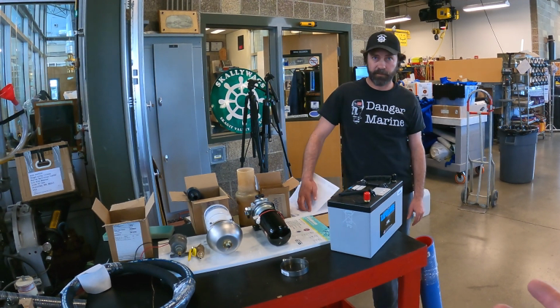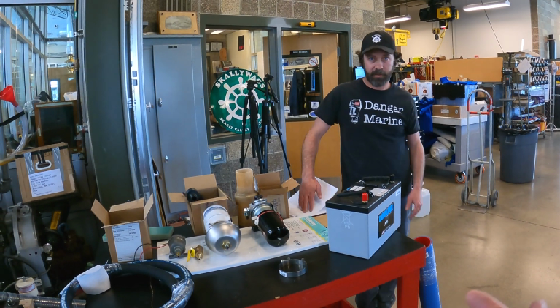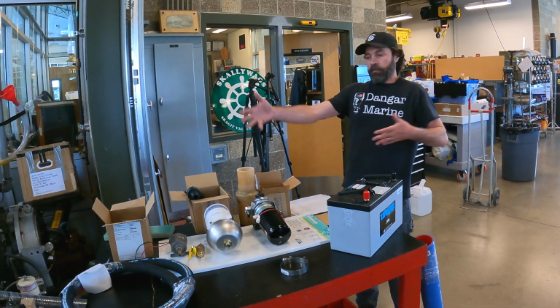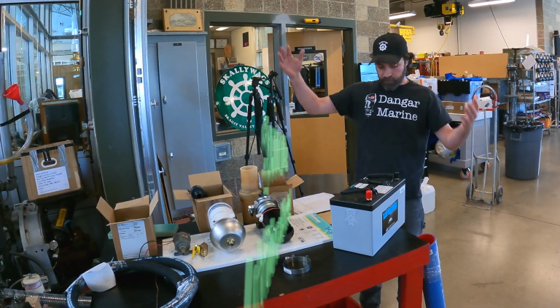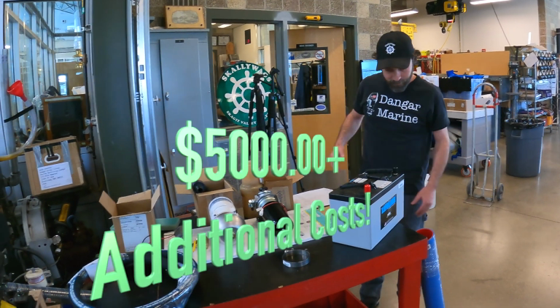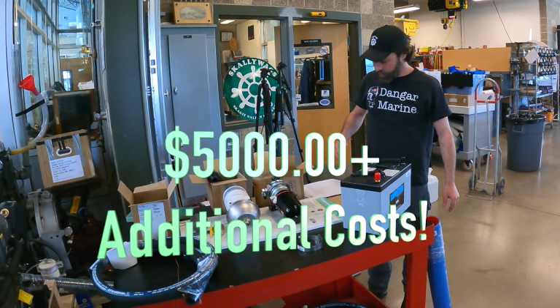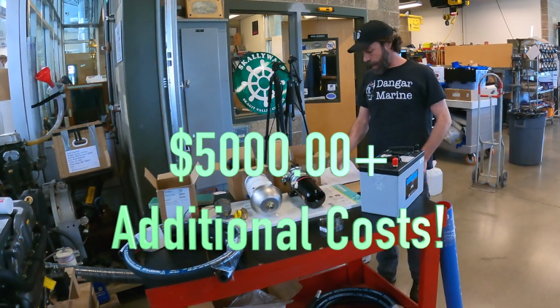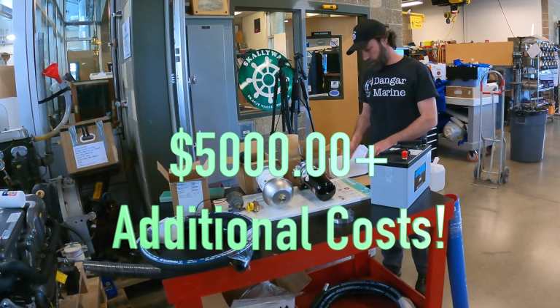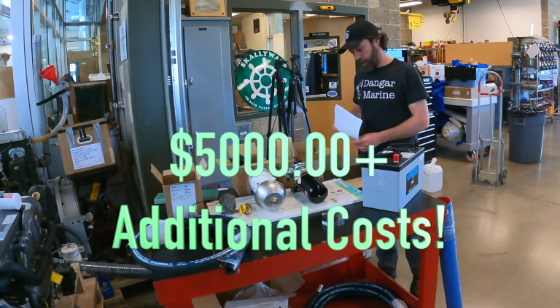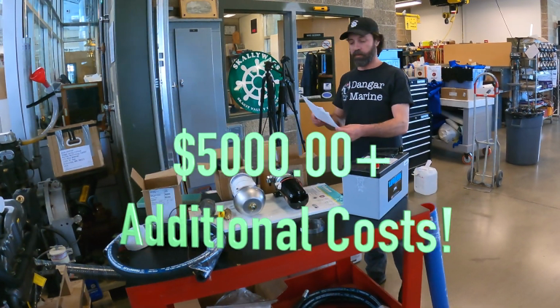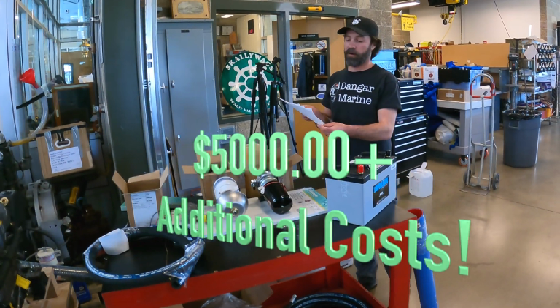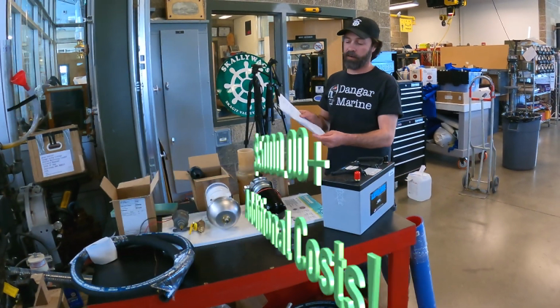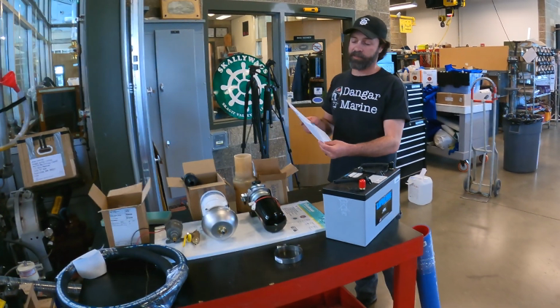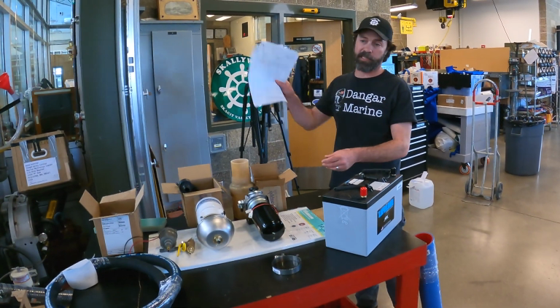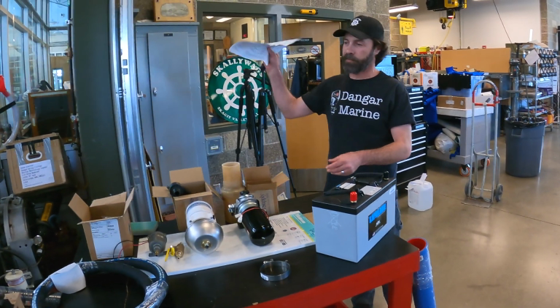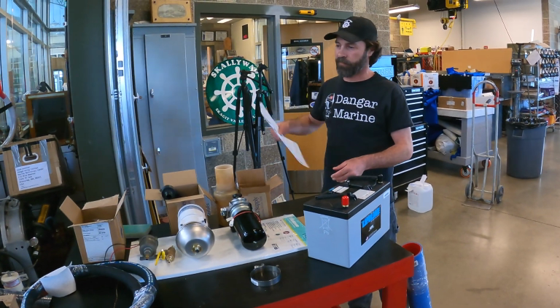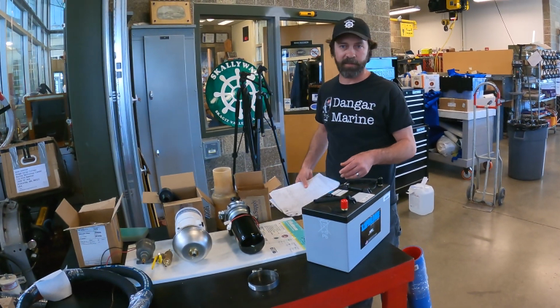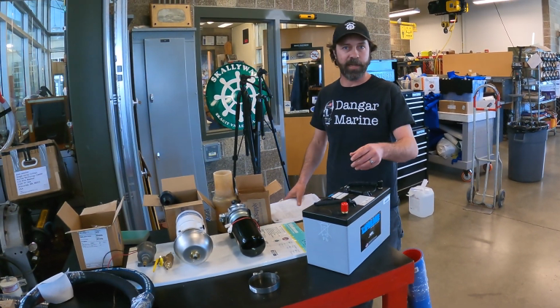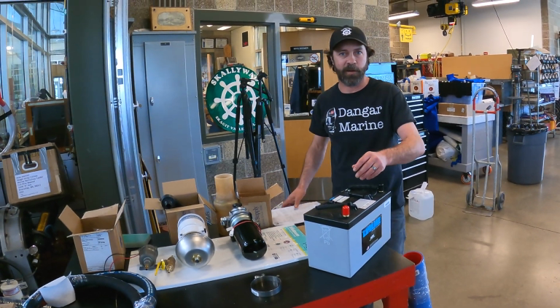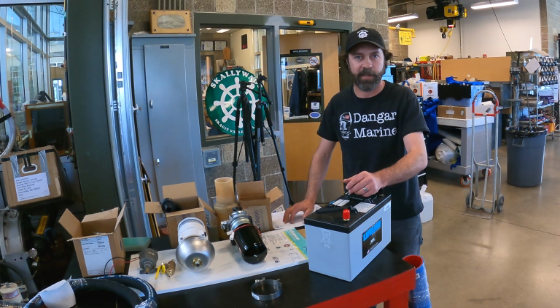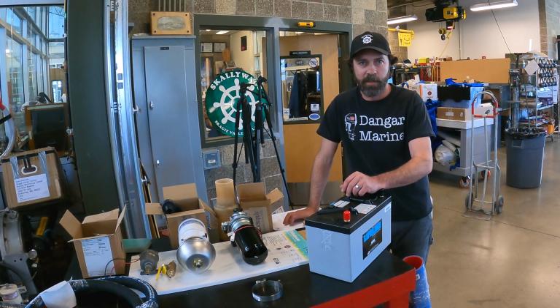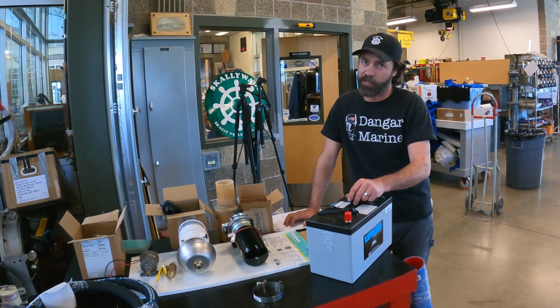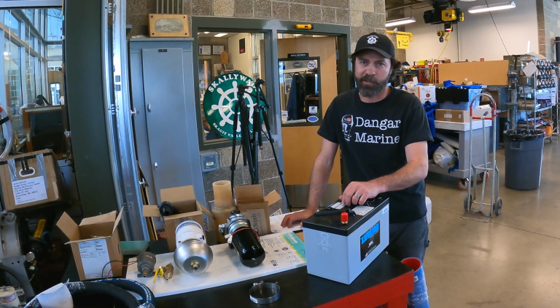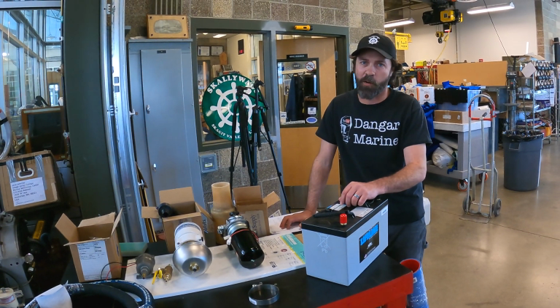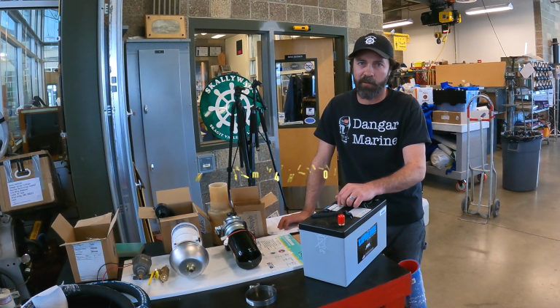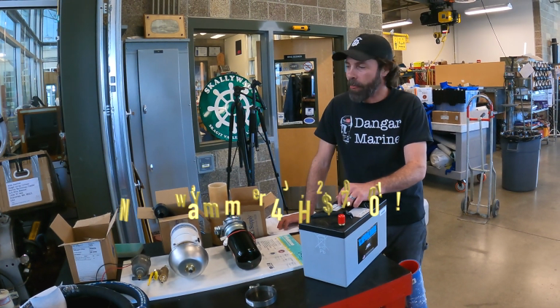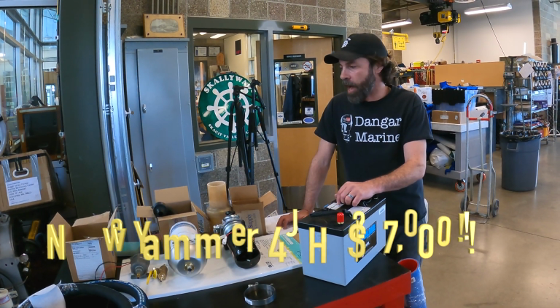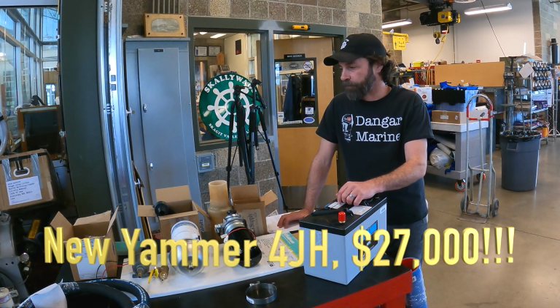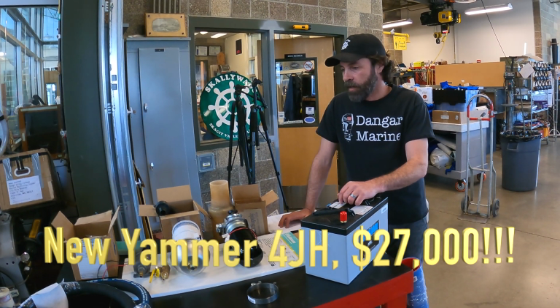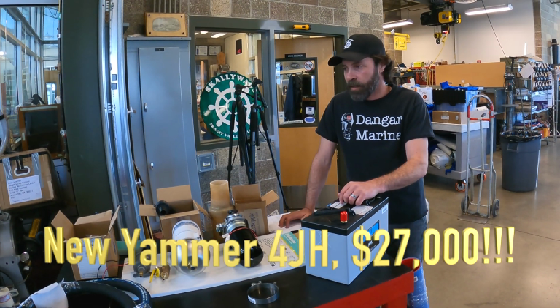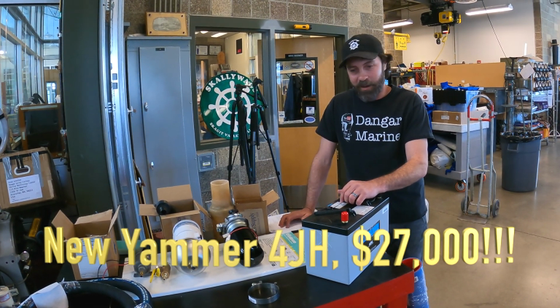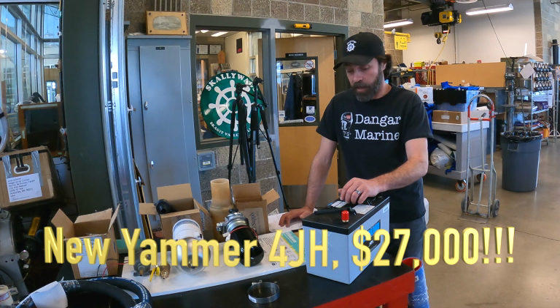This looks expensive — and it is. At our excellent pricing from Fisheries, we're $5,000 in so far this week, and it's only Tuesday morning.